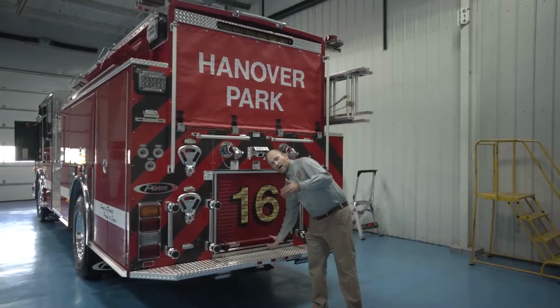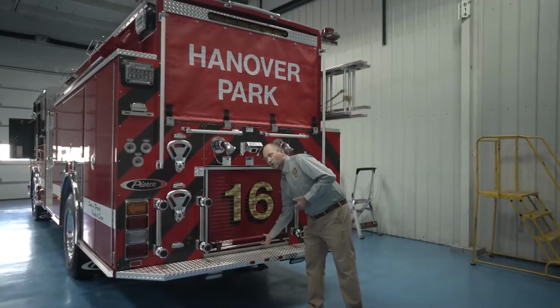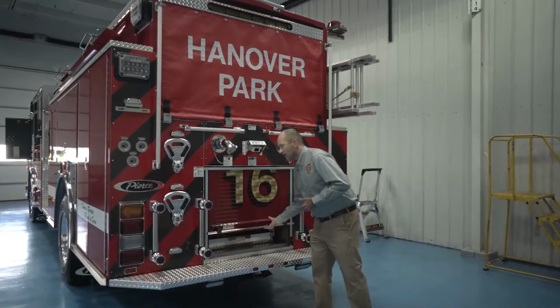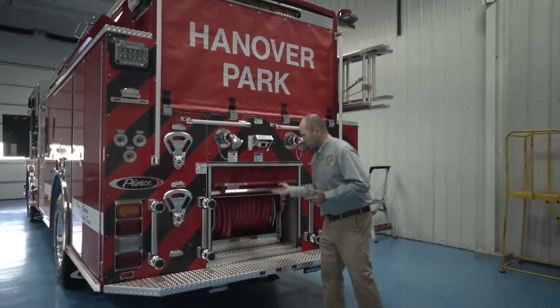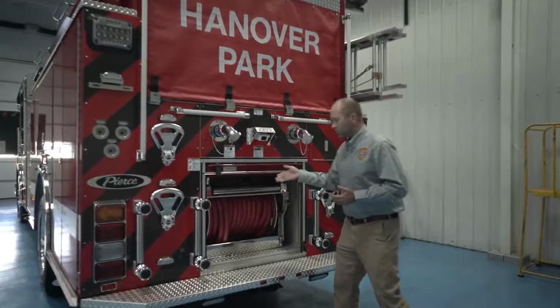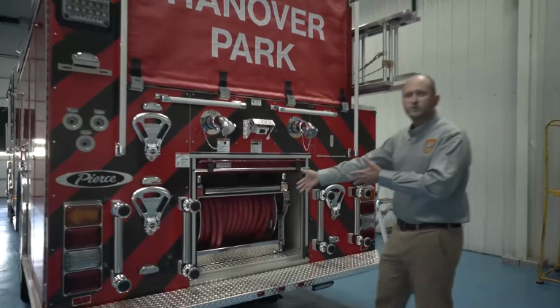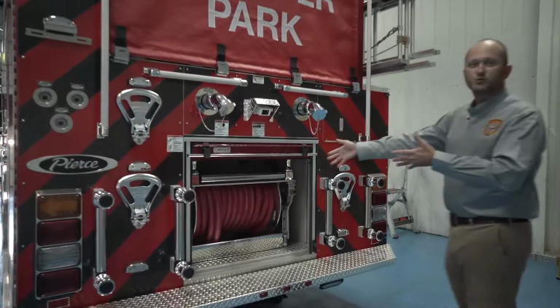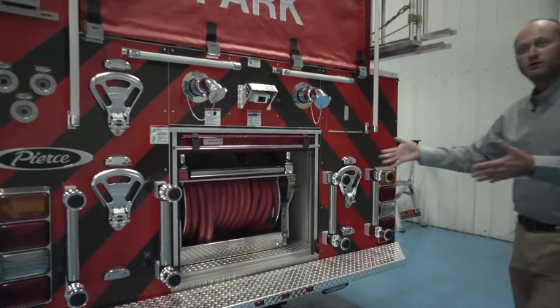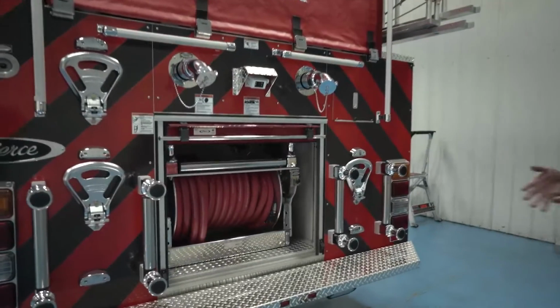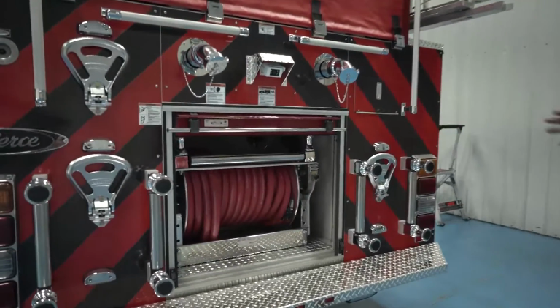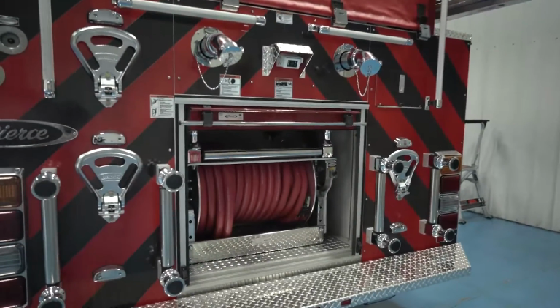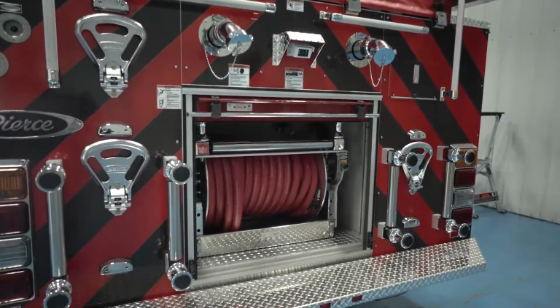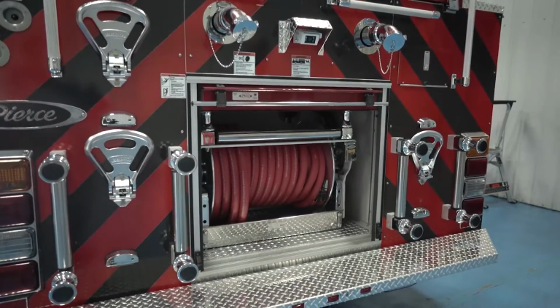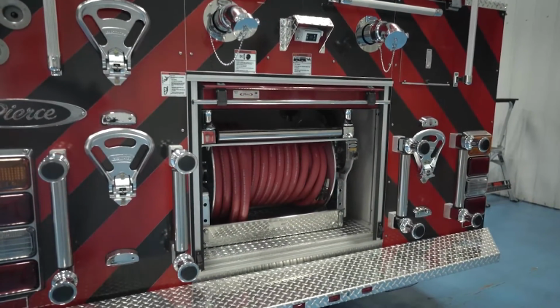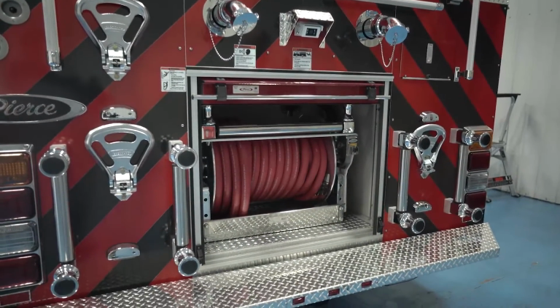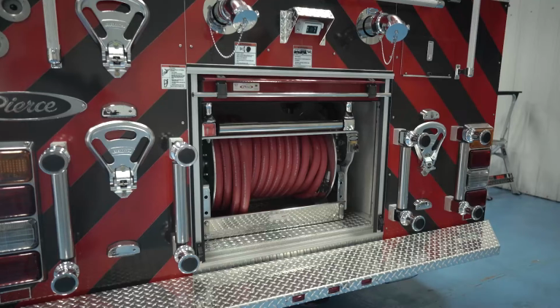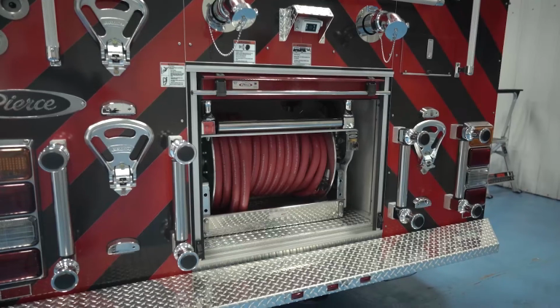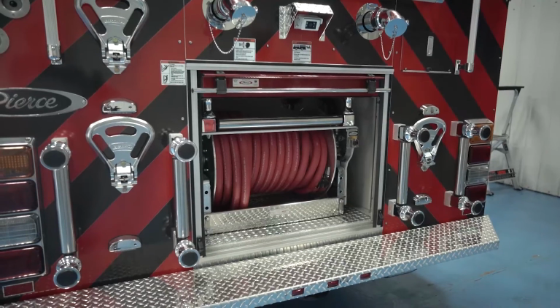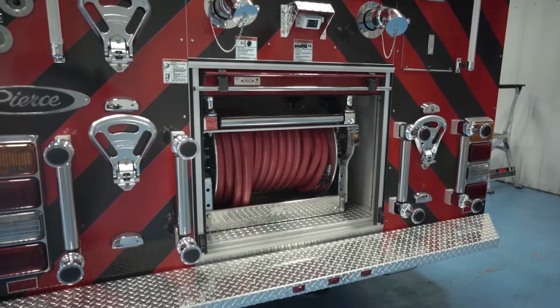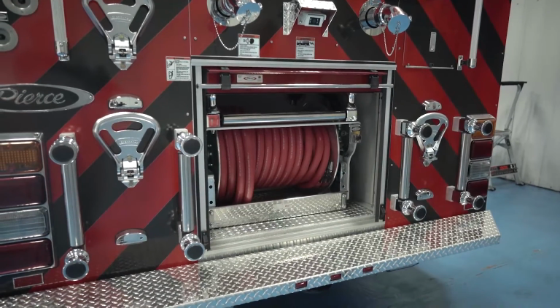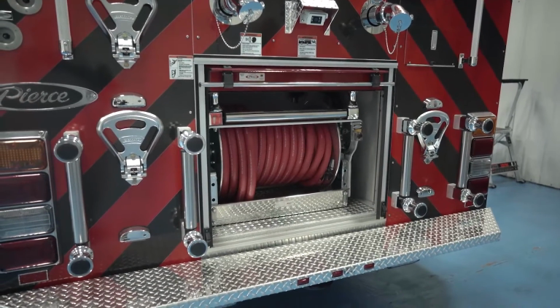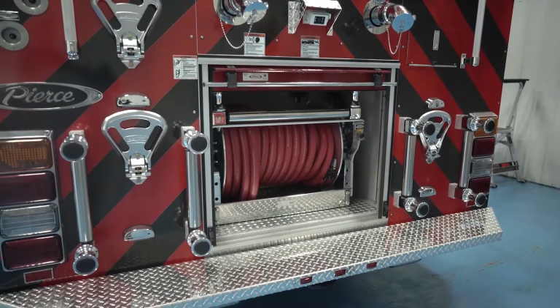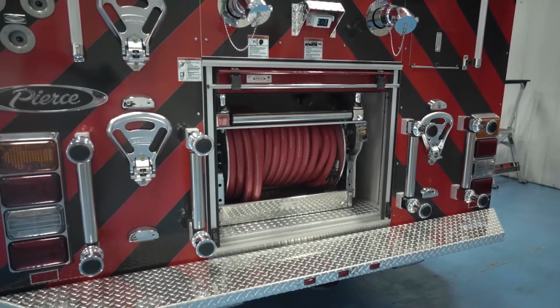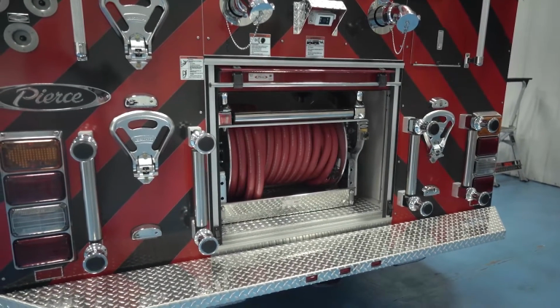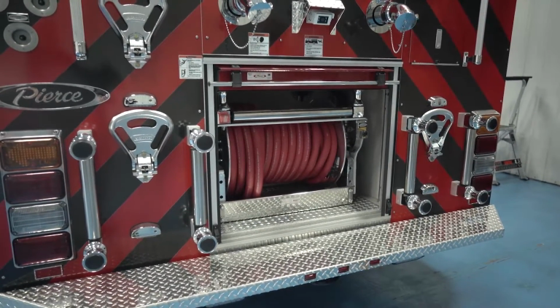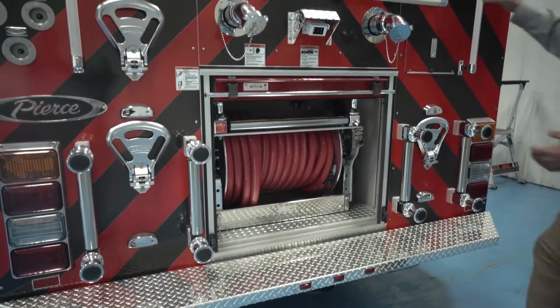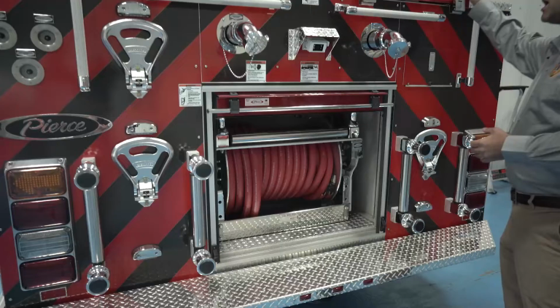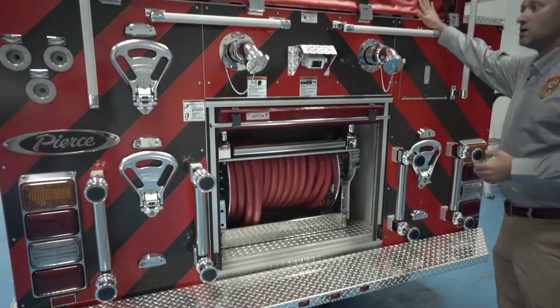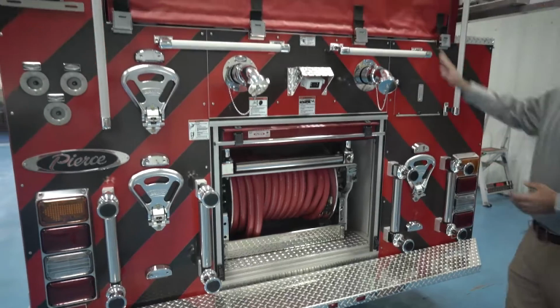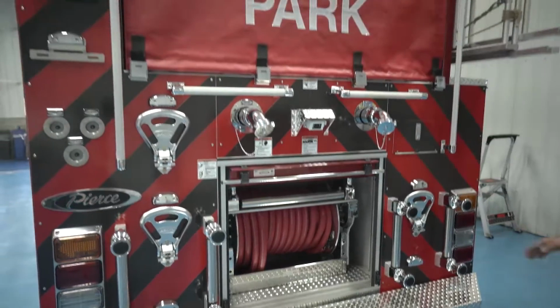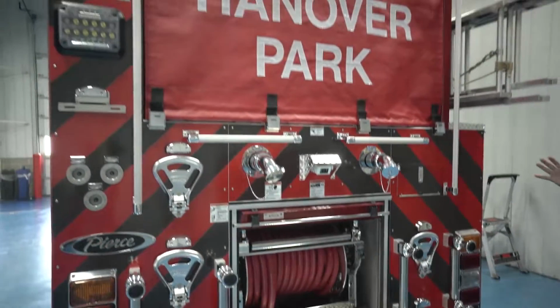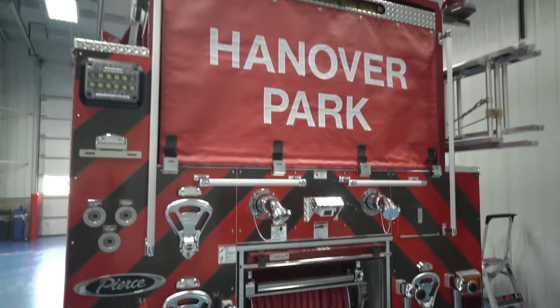Like a lot of departments now, we went with the booster reel — what was old is now new again, what they had done 30 years ago. We're getting back to the booster reel for those nuisance fires. The hose bed is a hose bed.